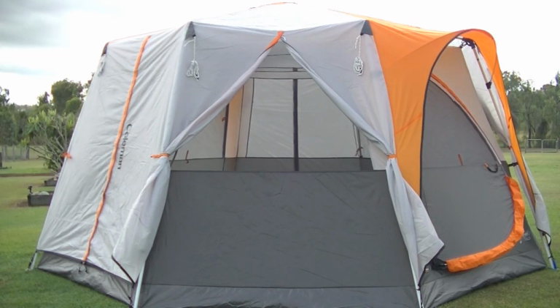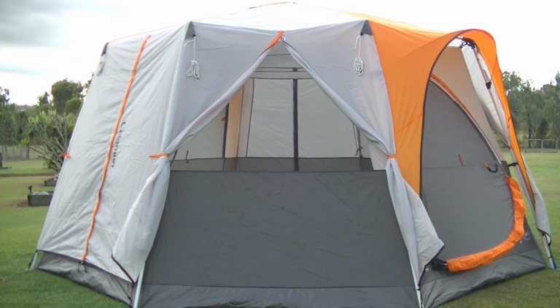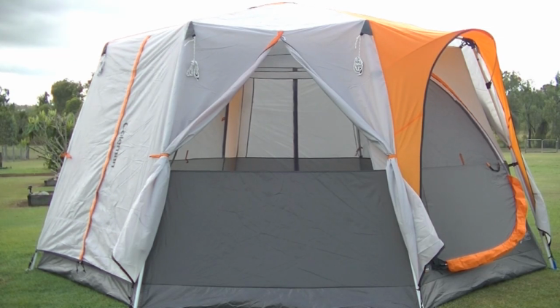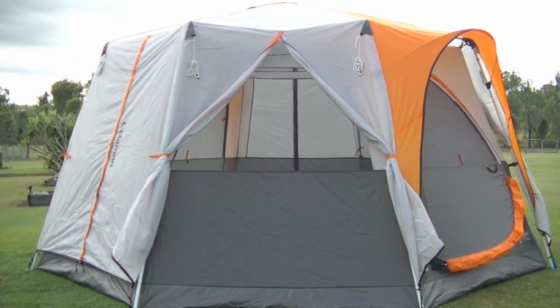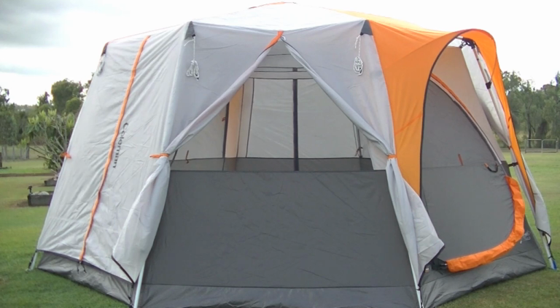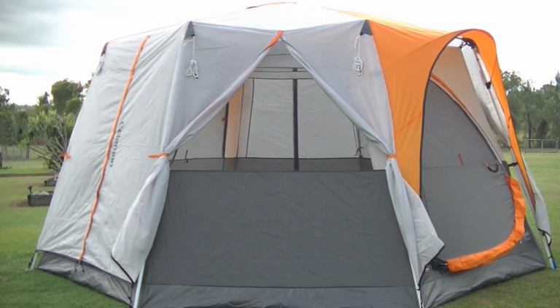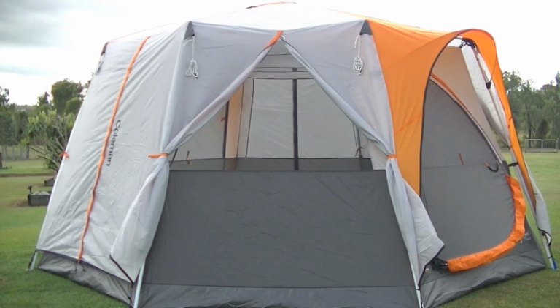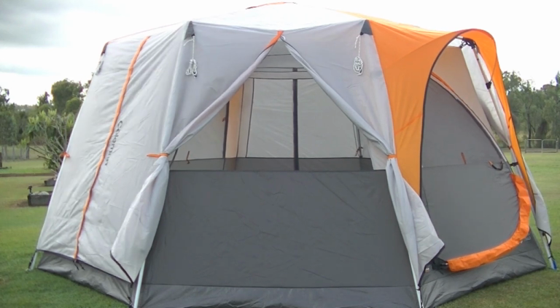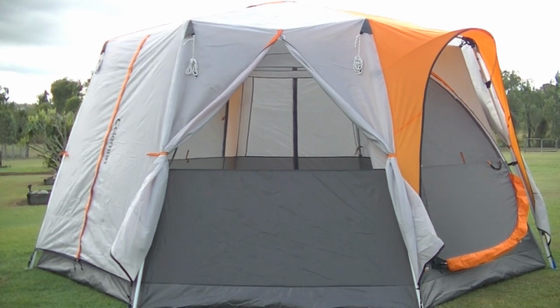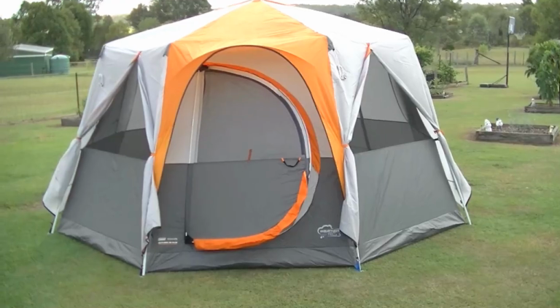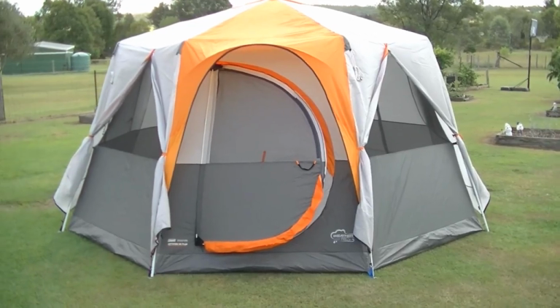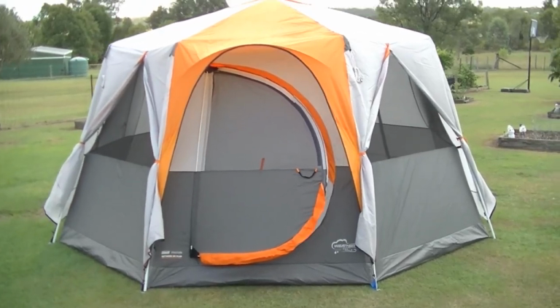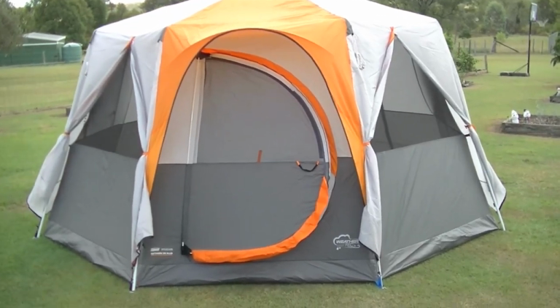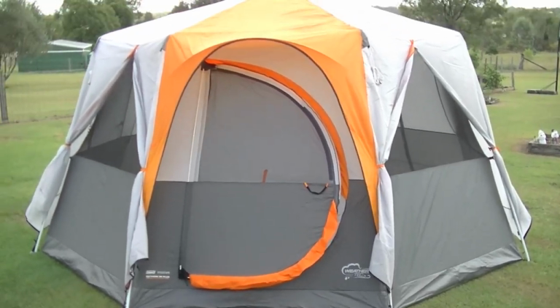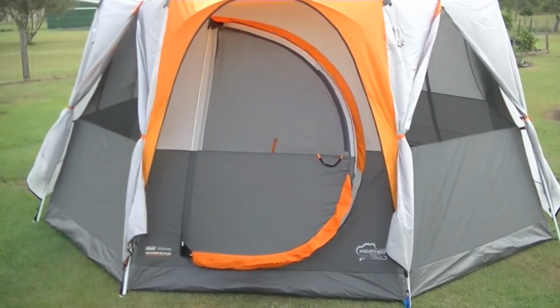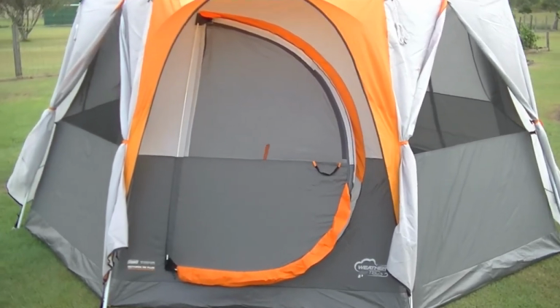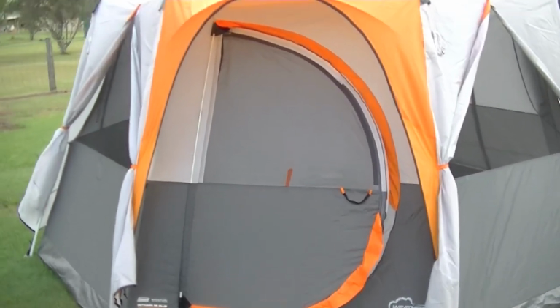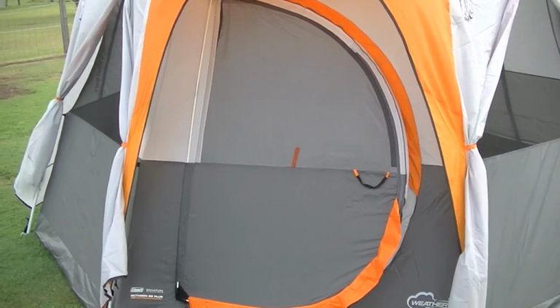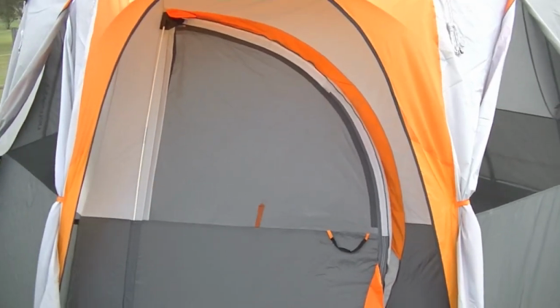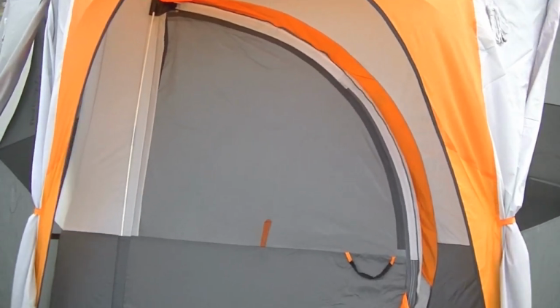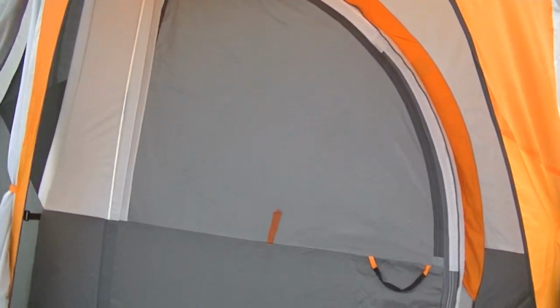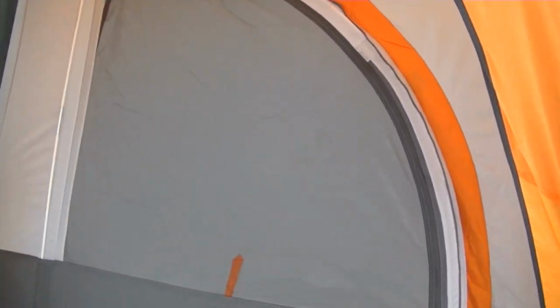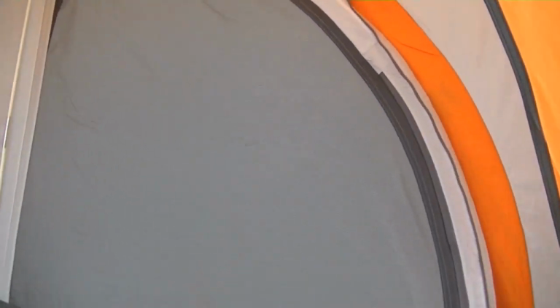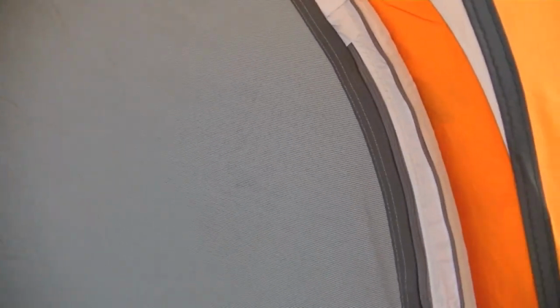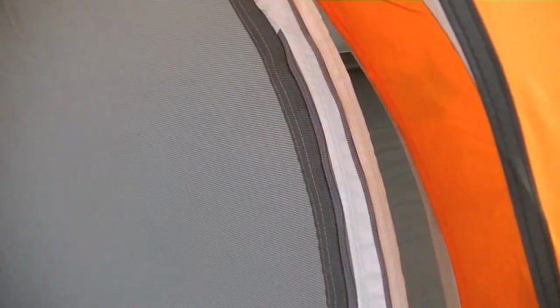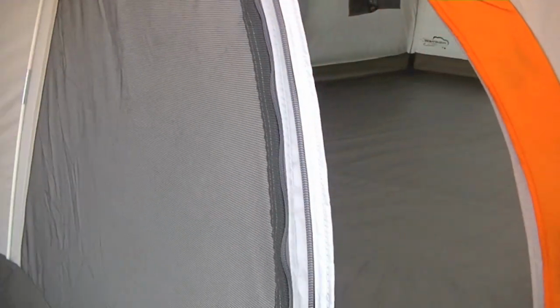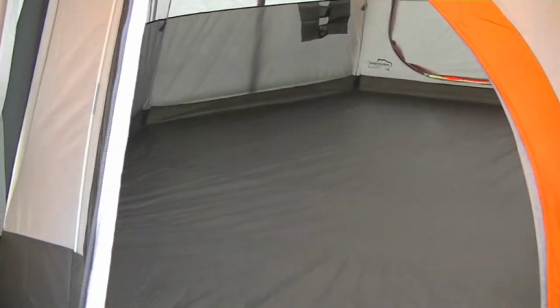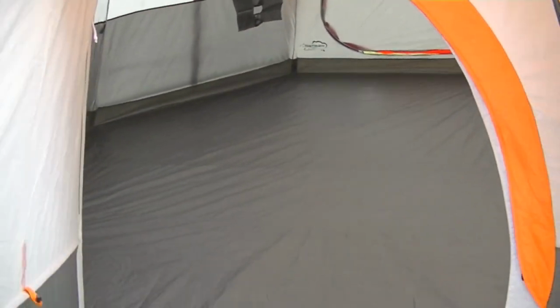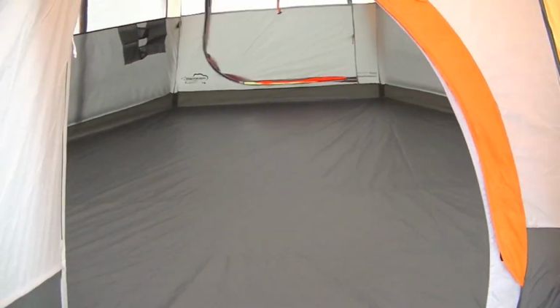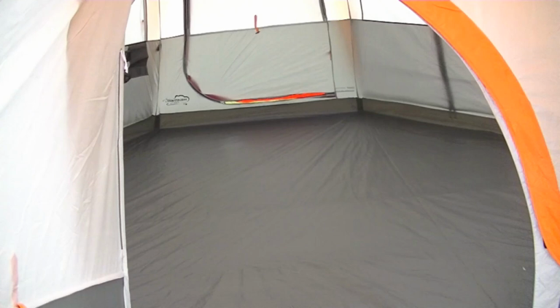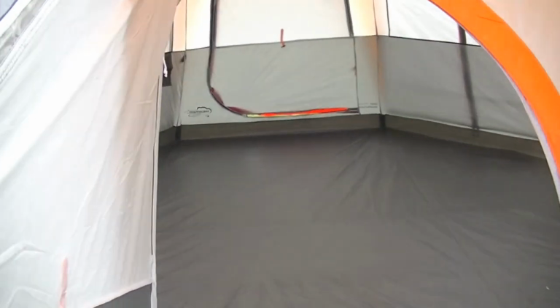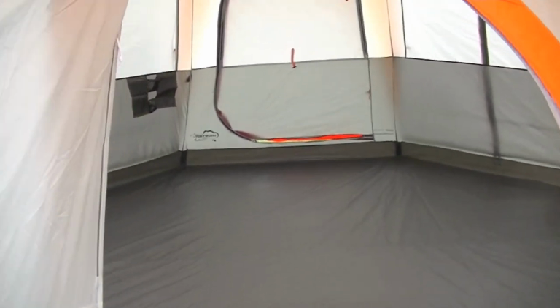All of the sides of the tent can be opened up for maximum ventilation. It's nice and large inside the tent and designed to fit two queen beds. It also comes with a room divider.